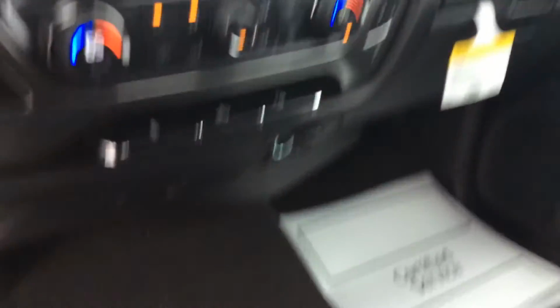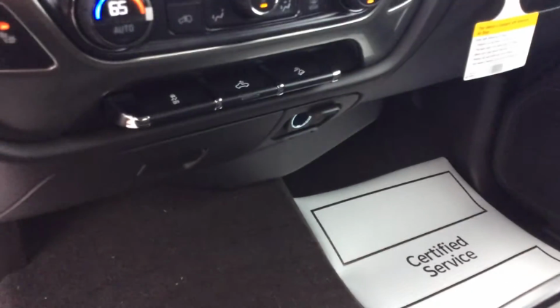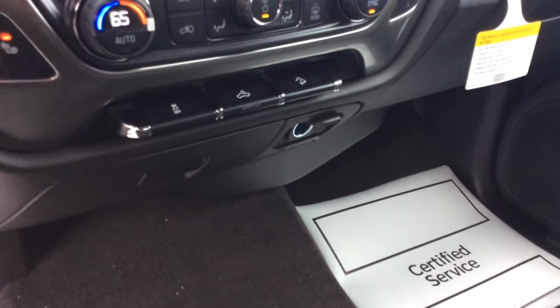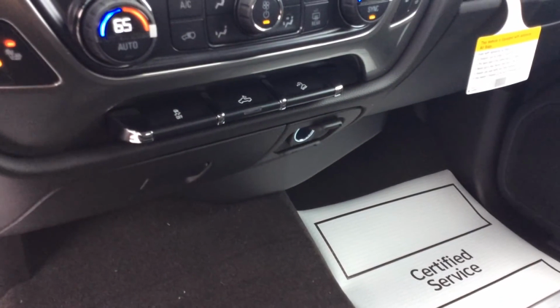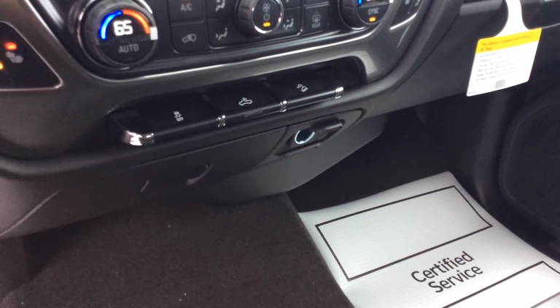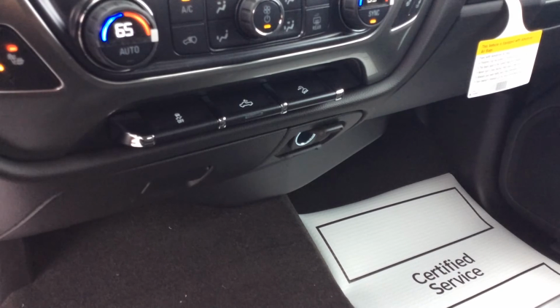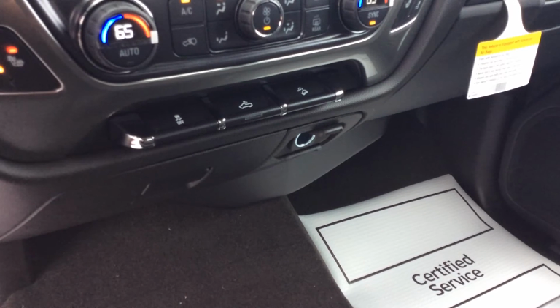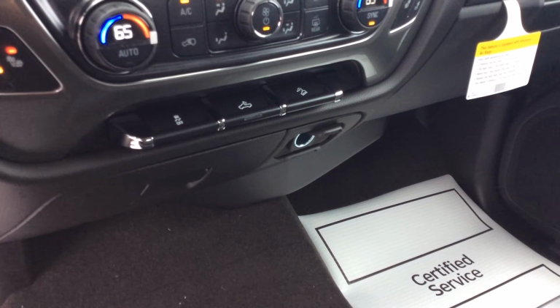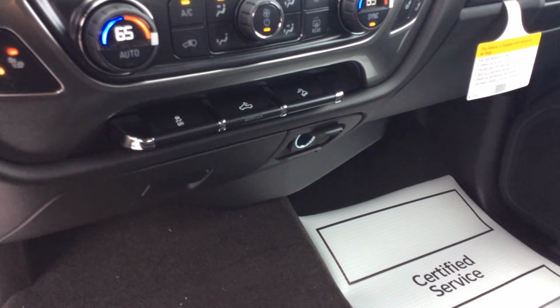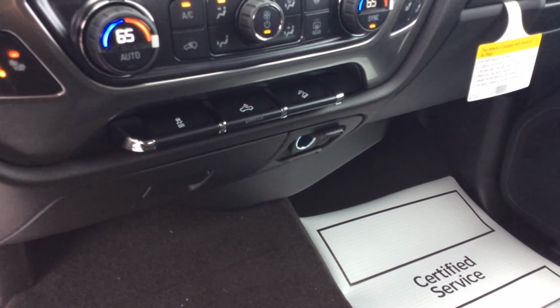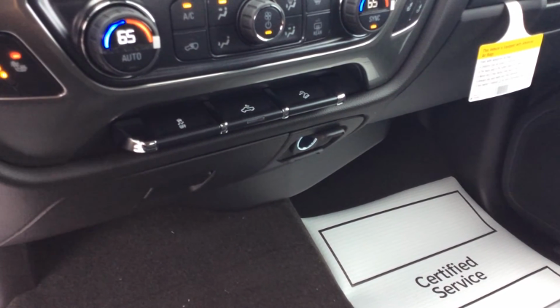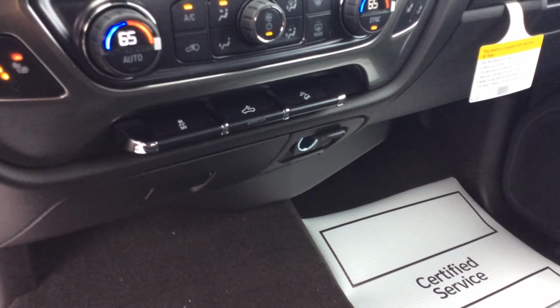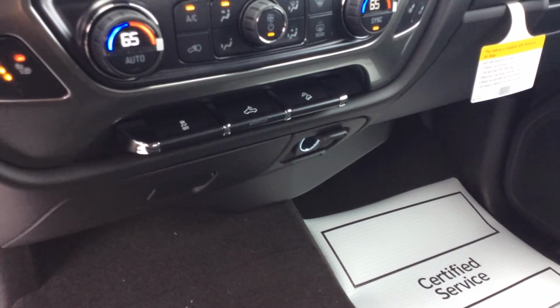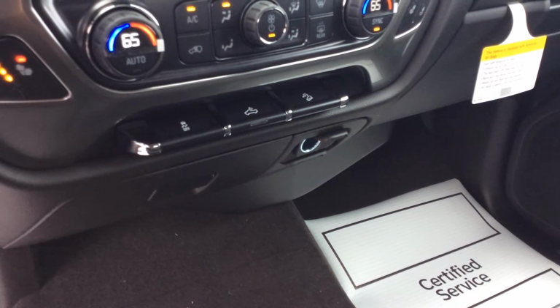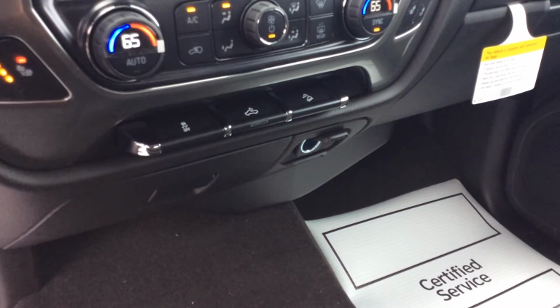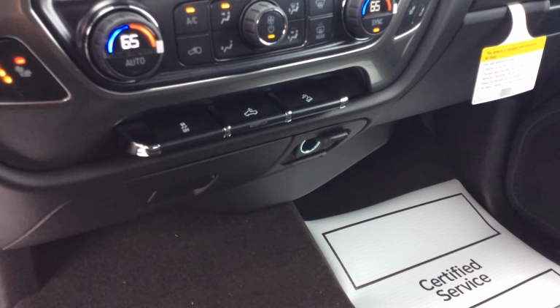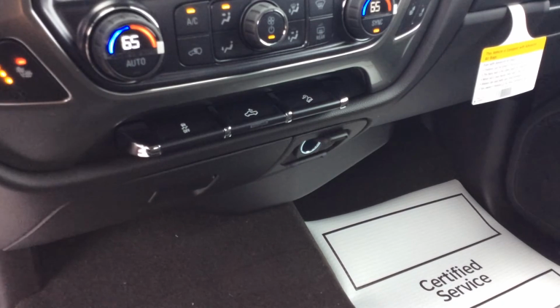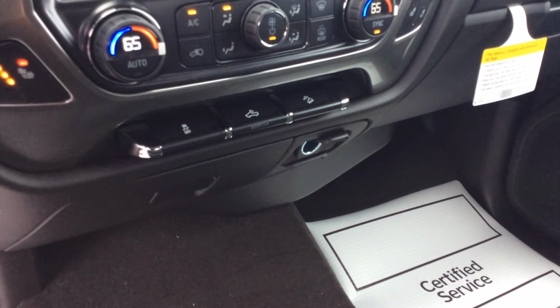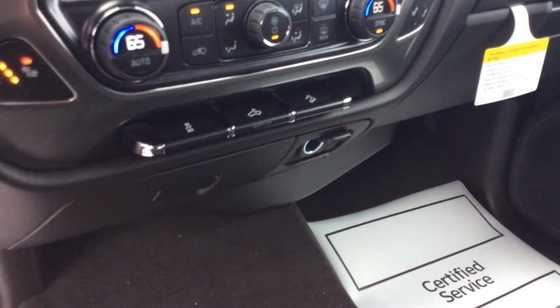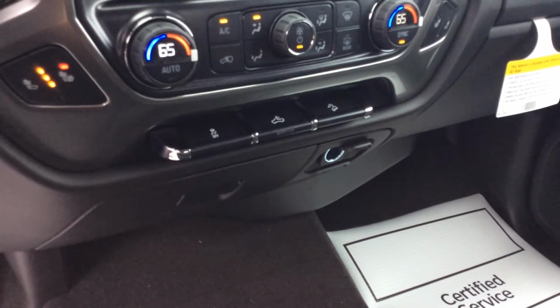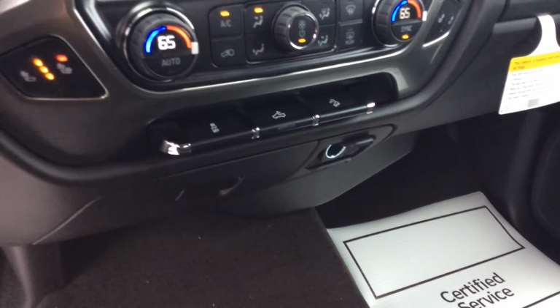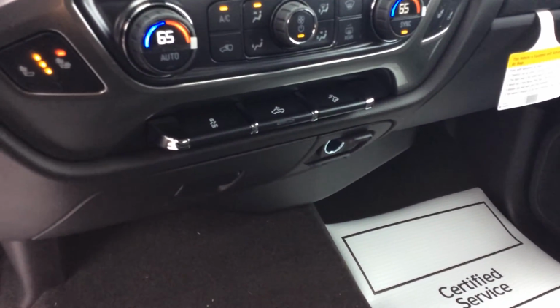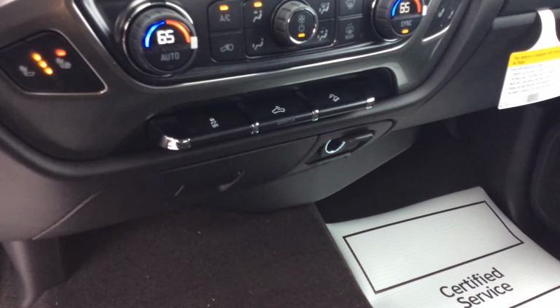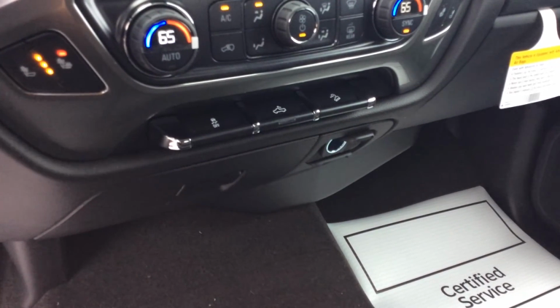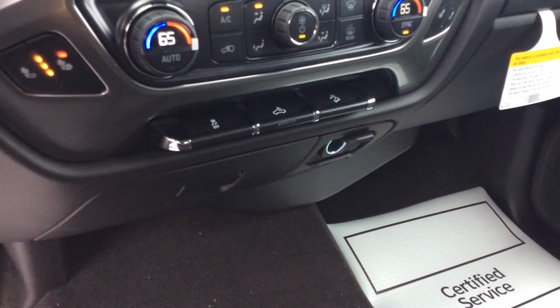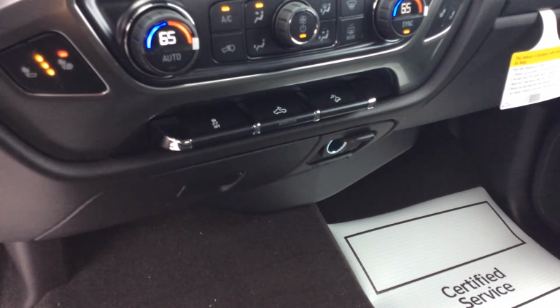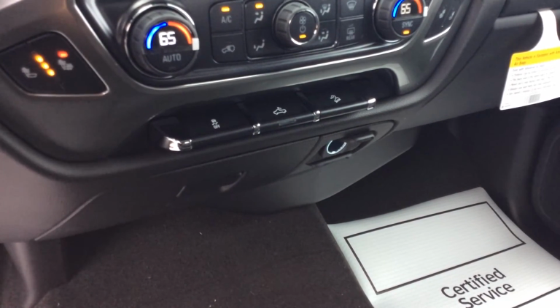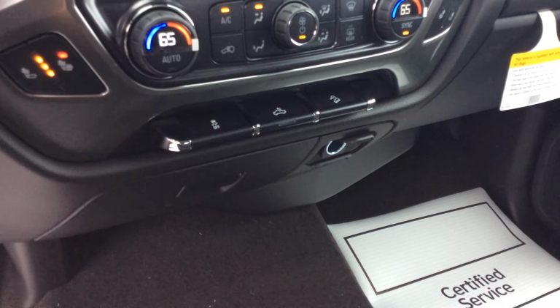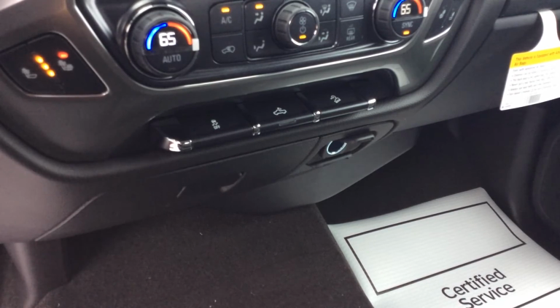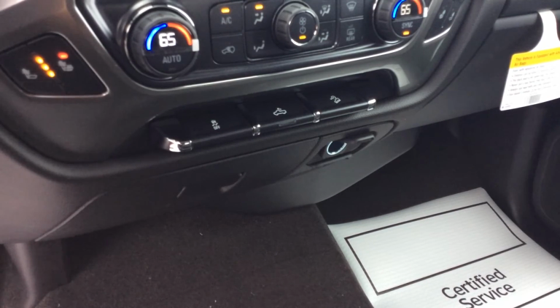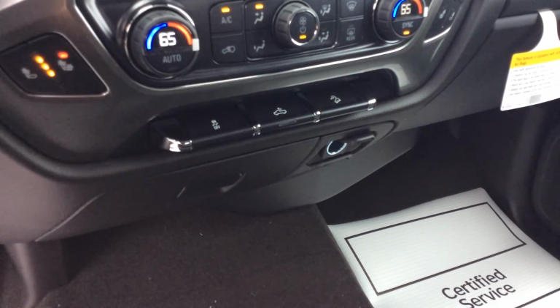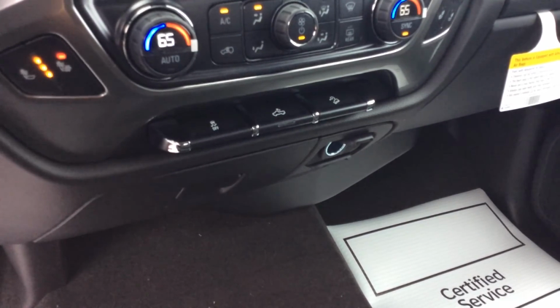Right at the bottom here, you can see you have three buttons. One is your hill descent mode, the middle one is your bed lights, and then the far left one is going to be your traction control off, so if you ever want to or need to turn that off.